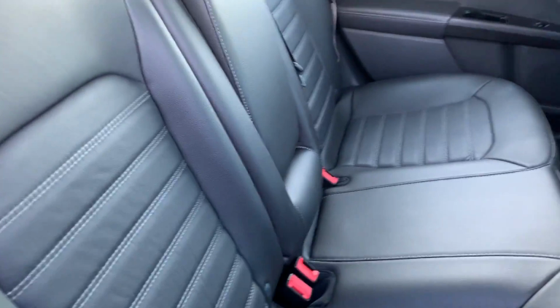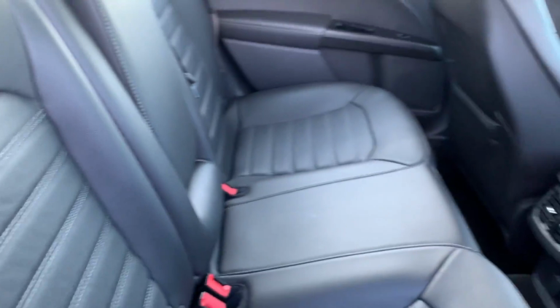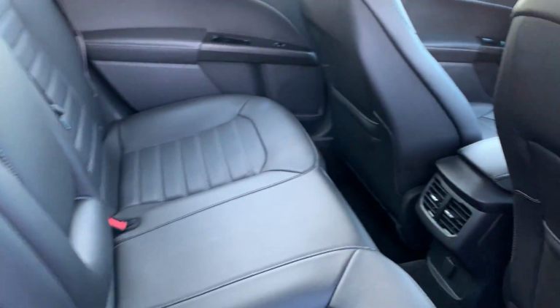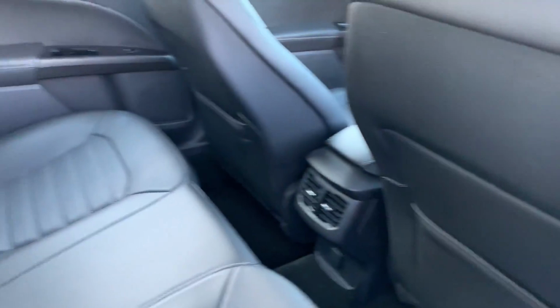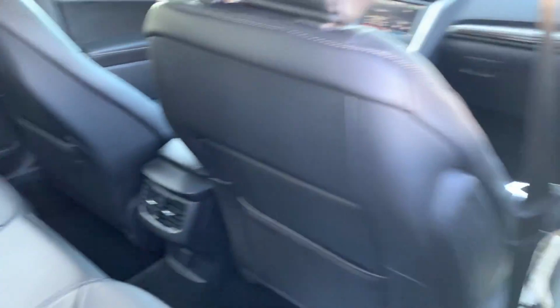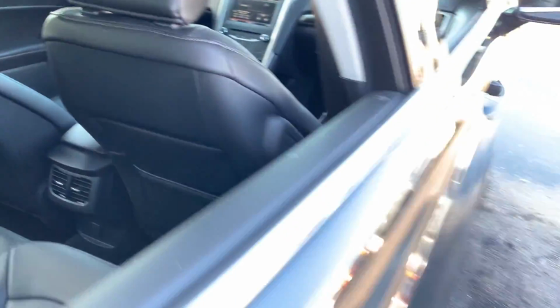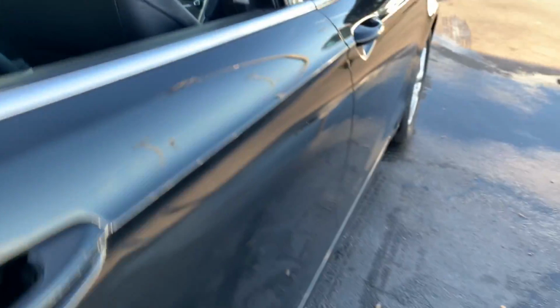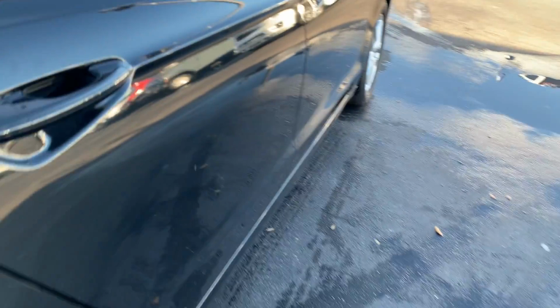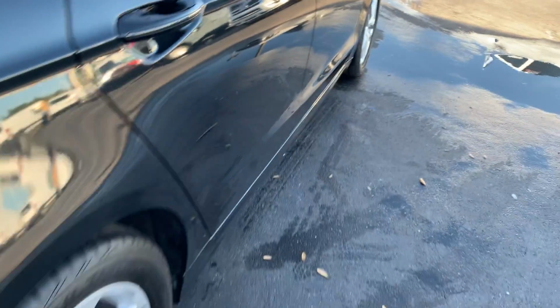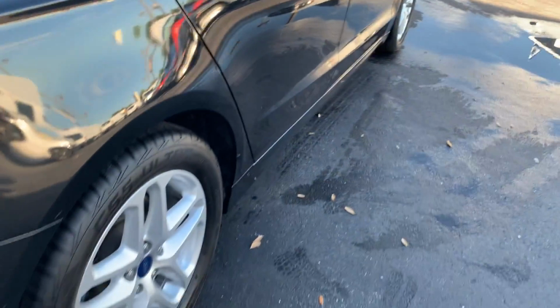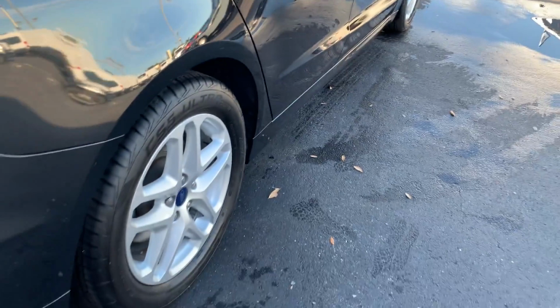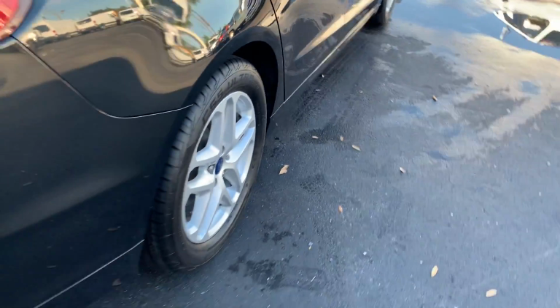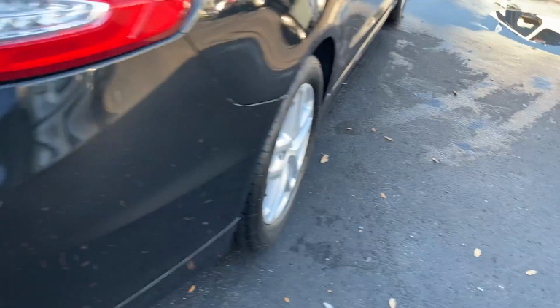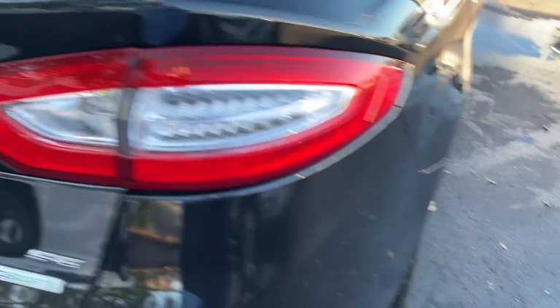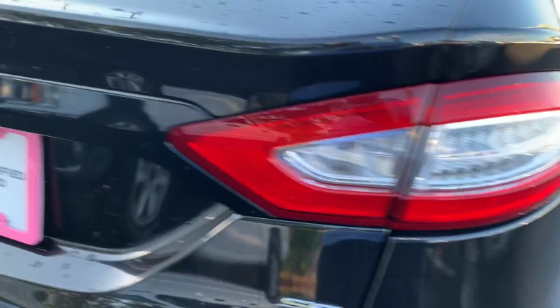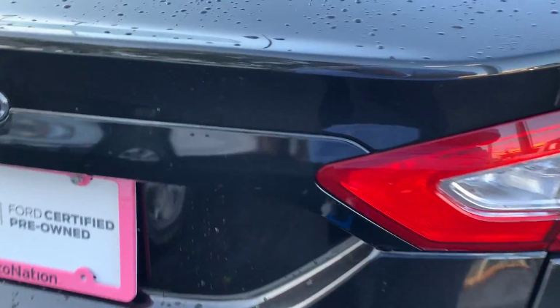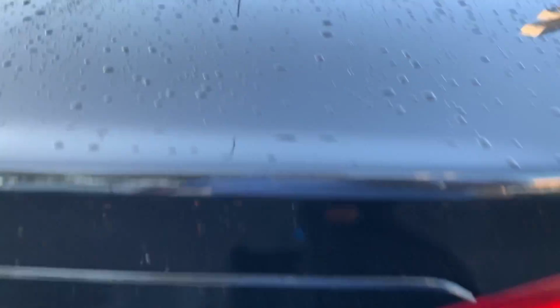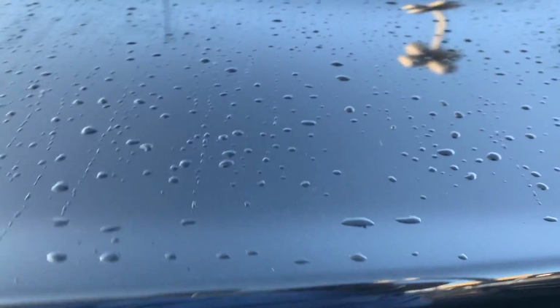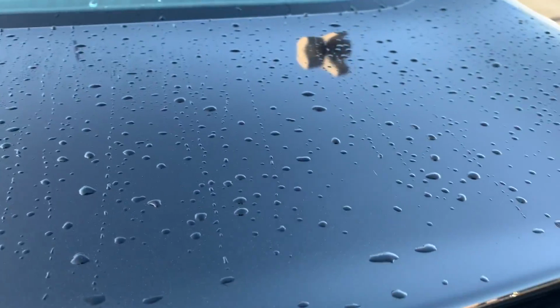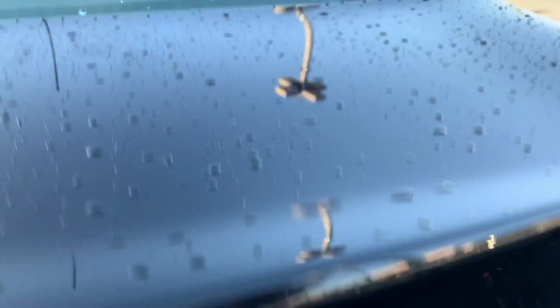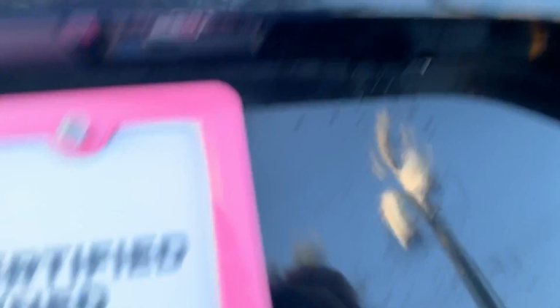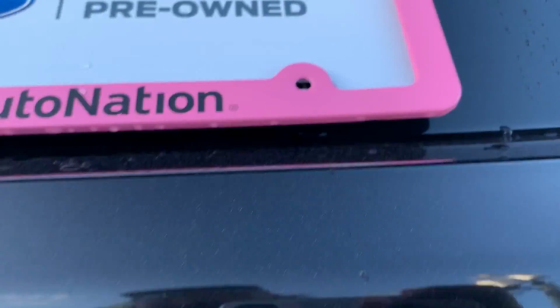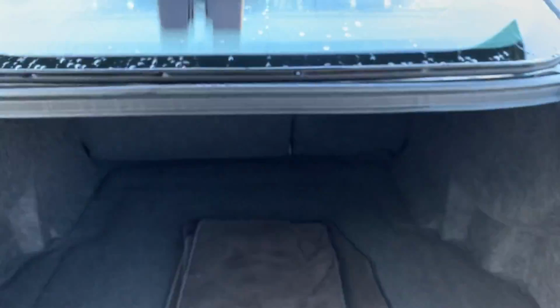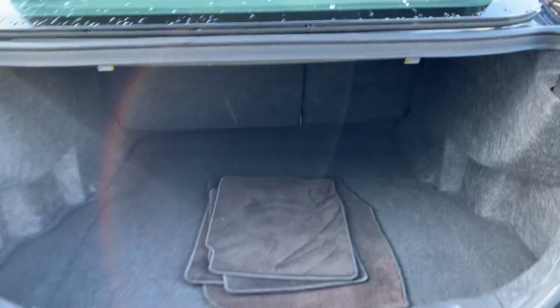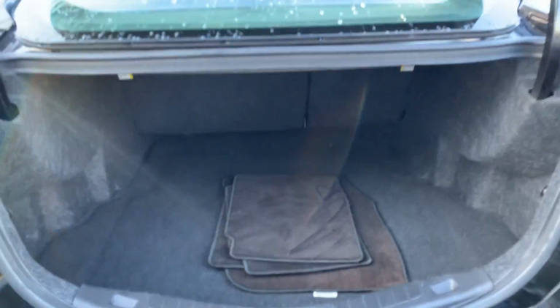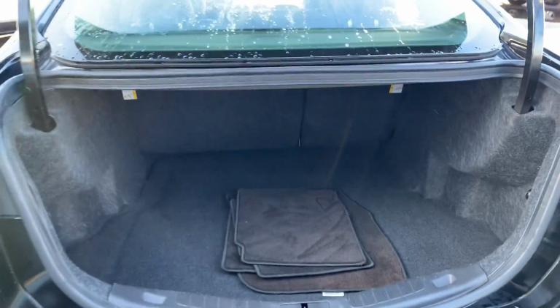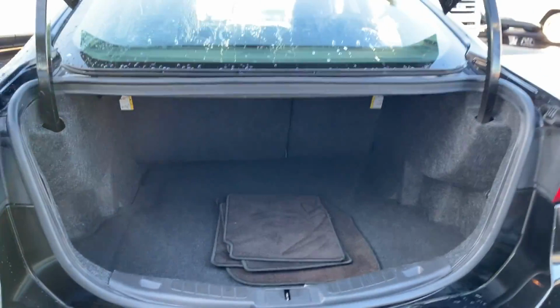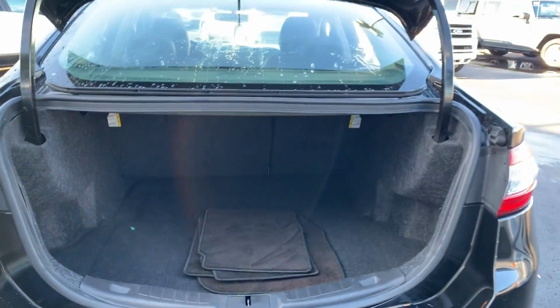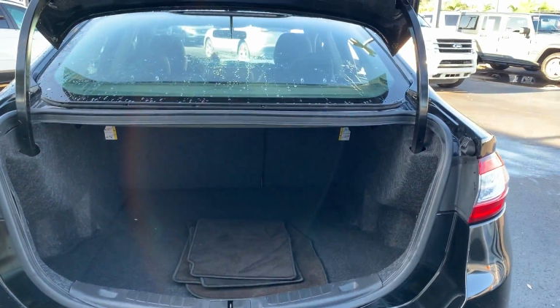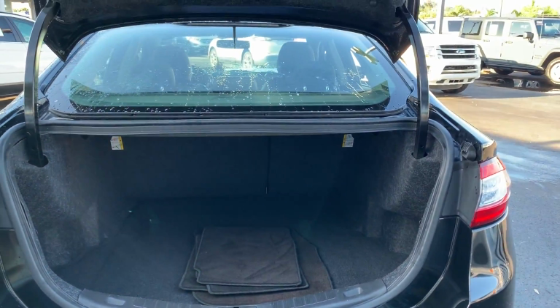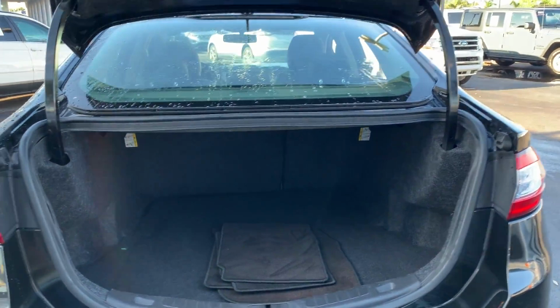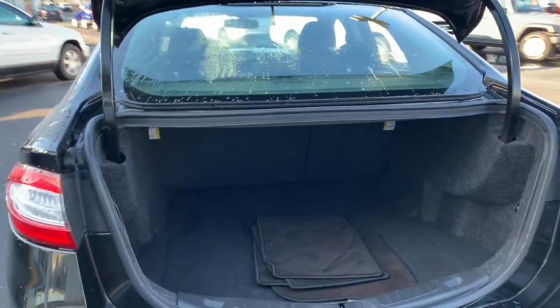There's a look at the rear seat. Aluminum wheels, backup camera. There's a look at the trunk. The rear seats fold down for additional storage.